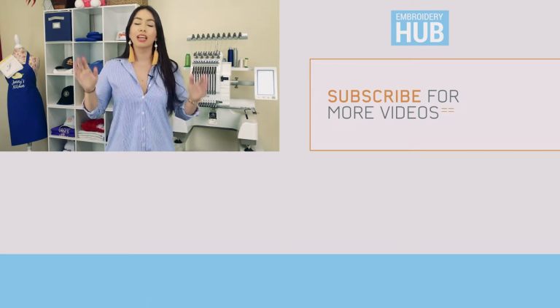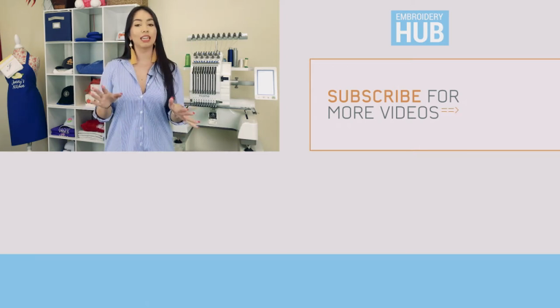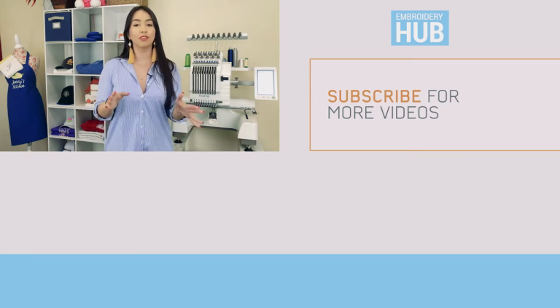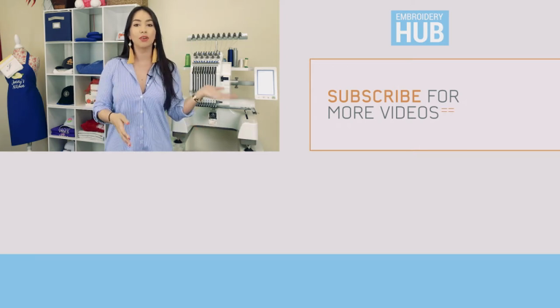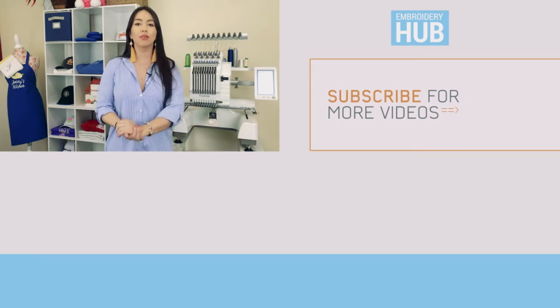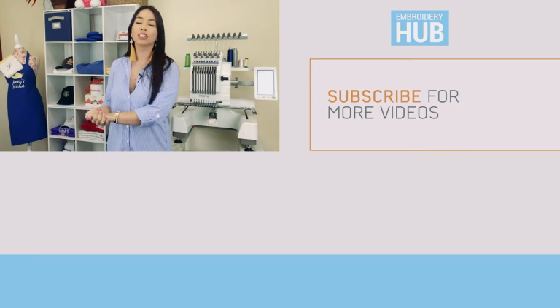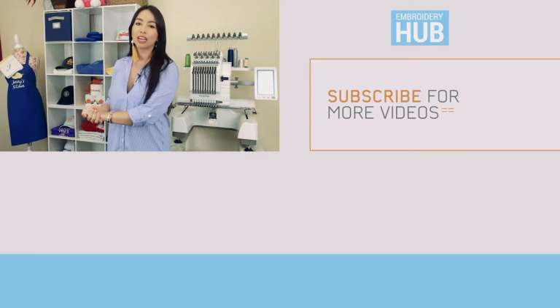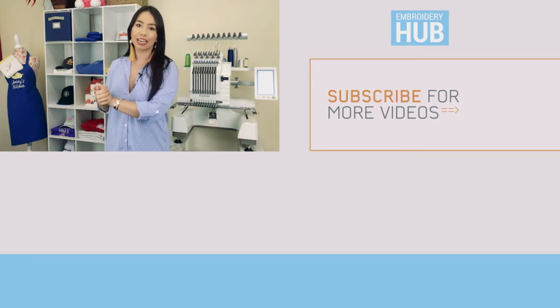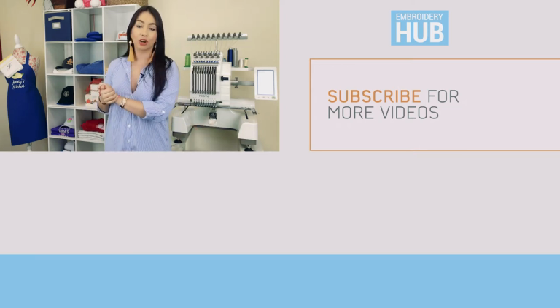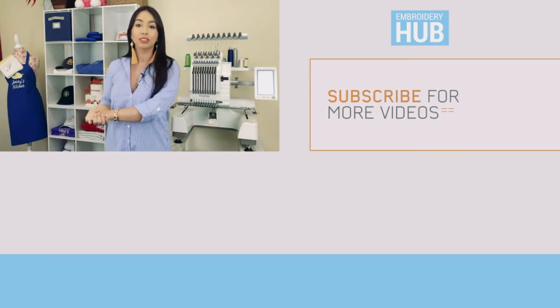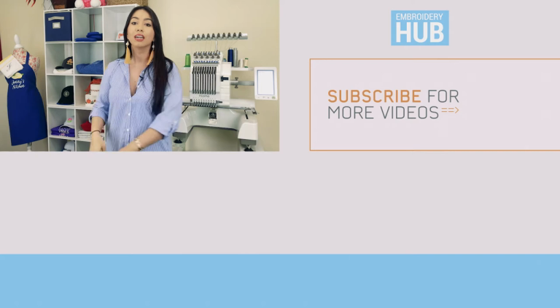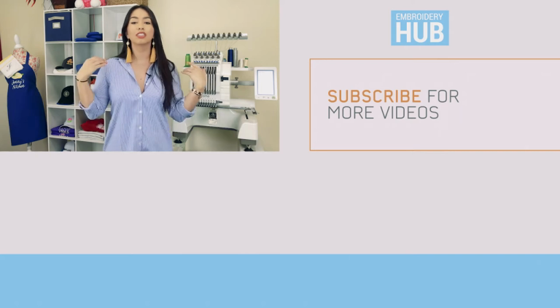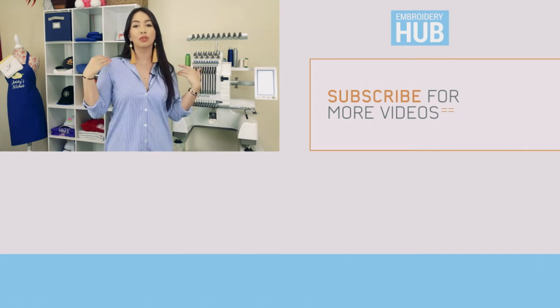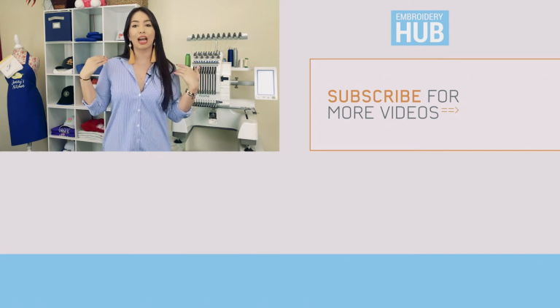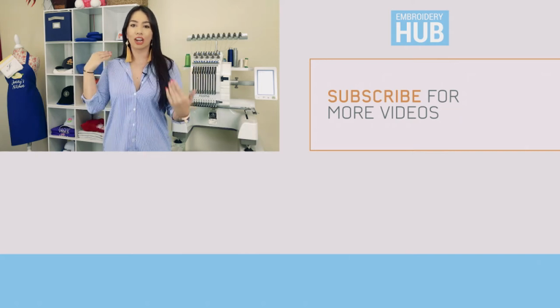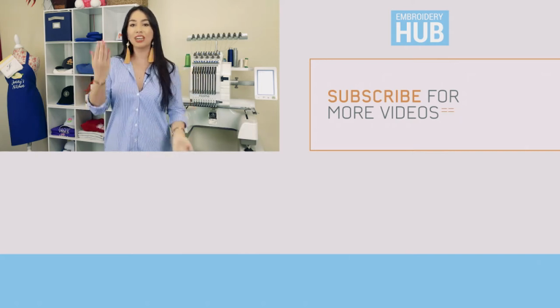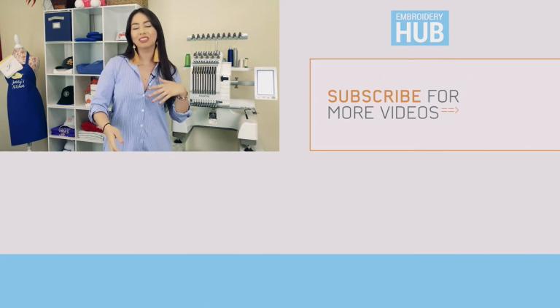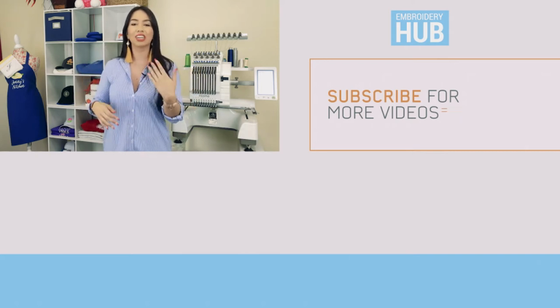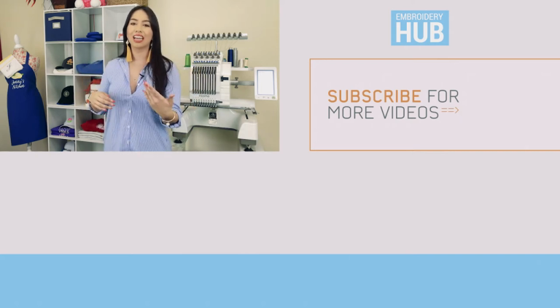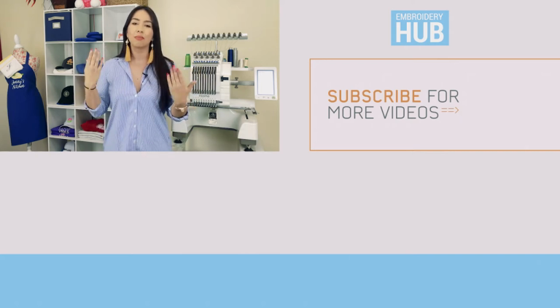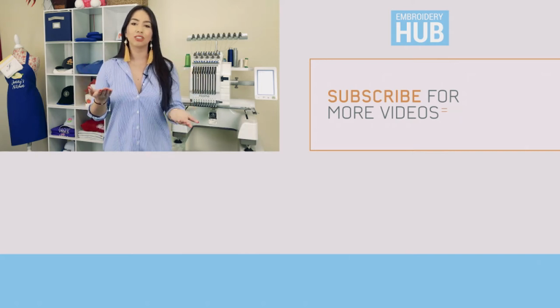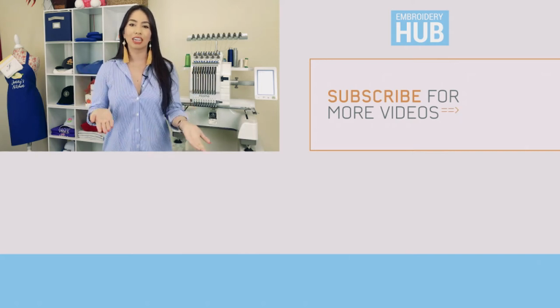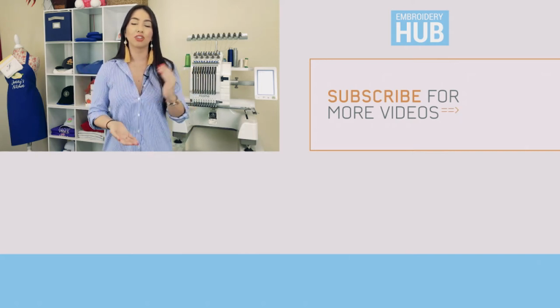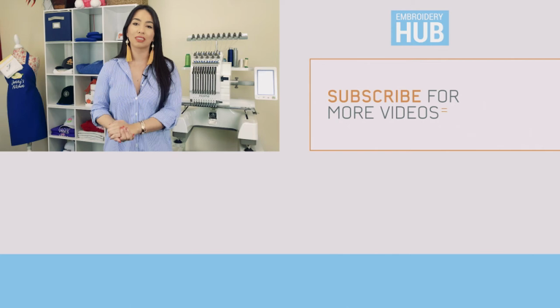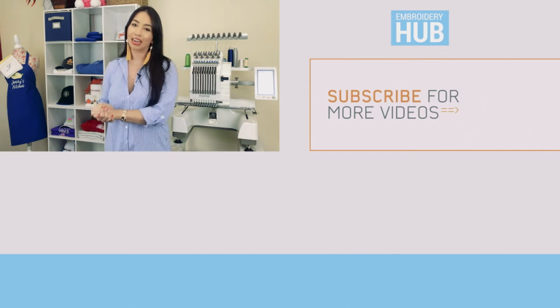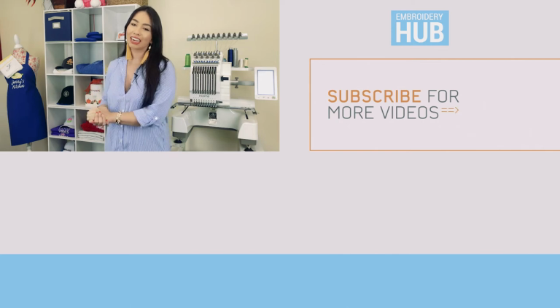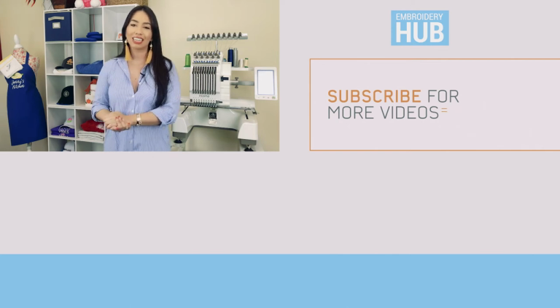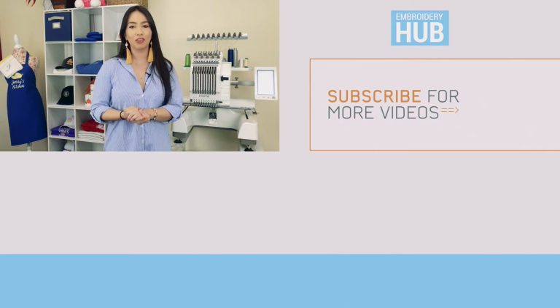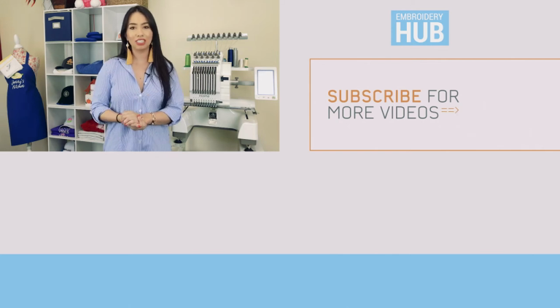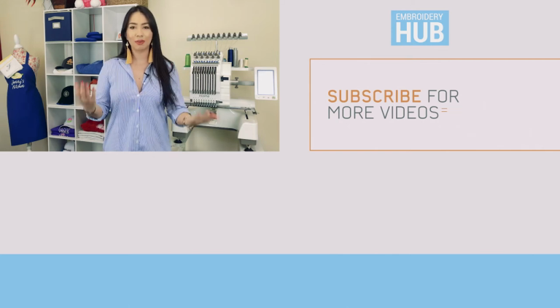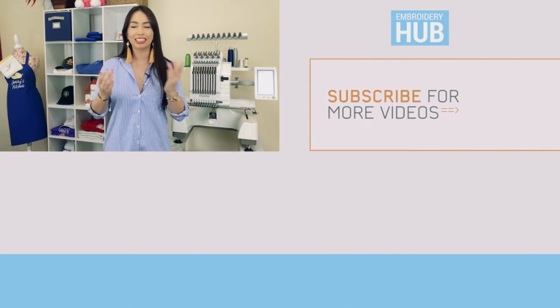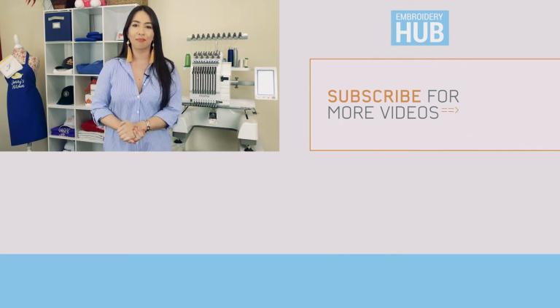And one last thing before we go, I want to encourage you guys to sign up for our newsletter because you will get our videos and different content mailed to you directly so you won't miss a thing. Alright guys, thank you again for watching. I'll see you back here next time. Bye!